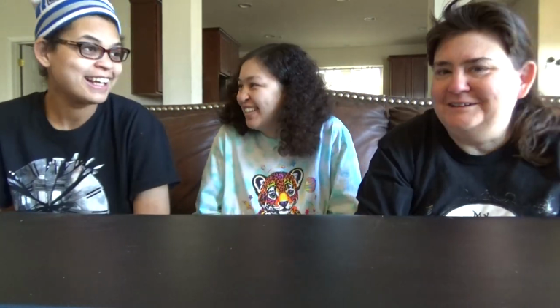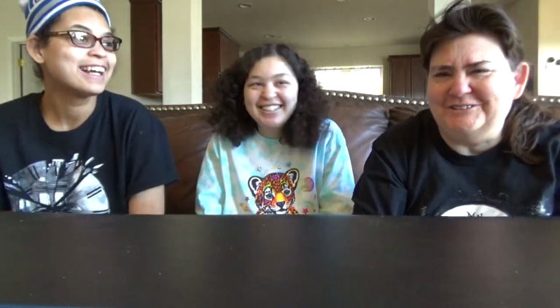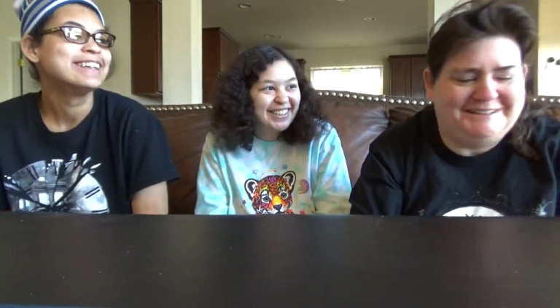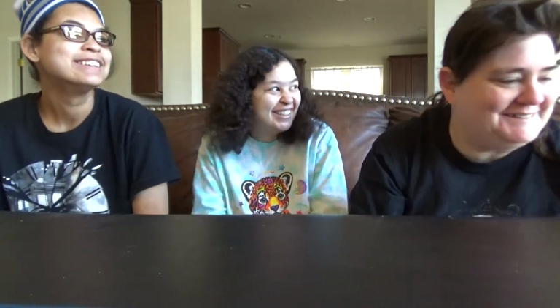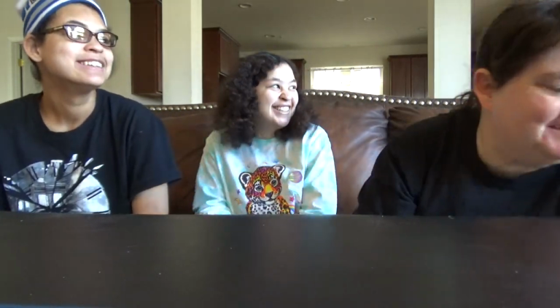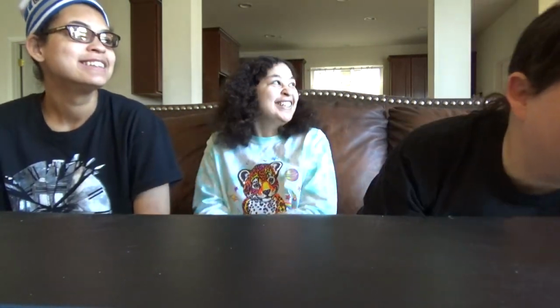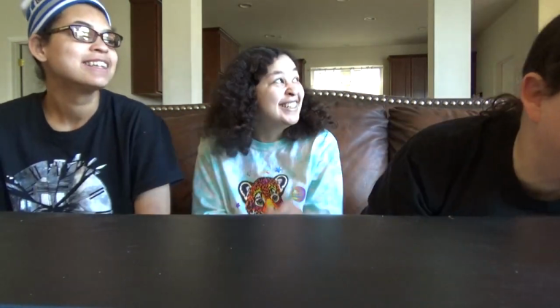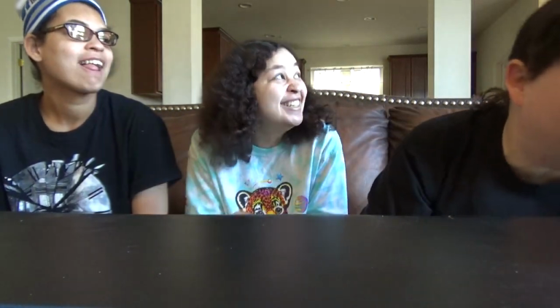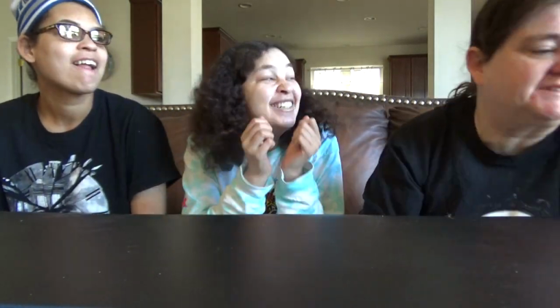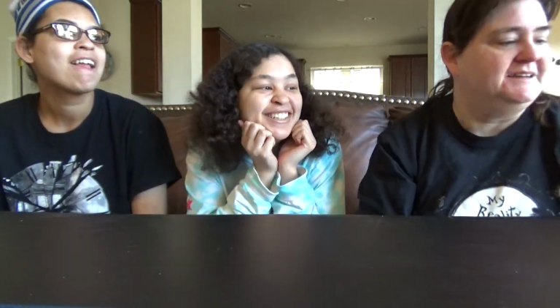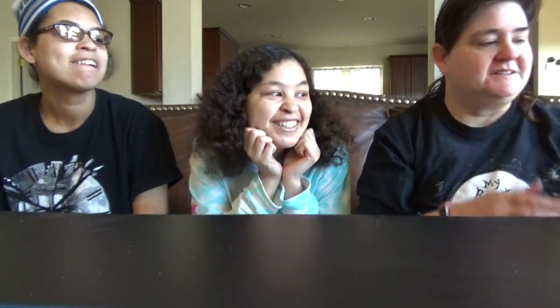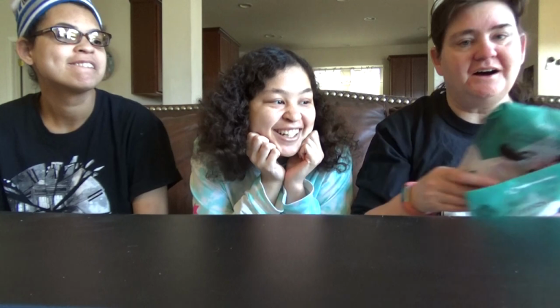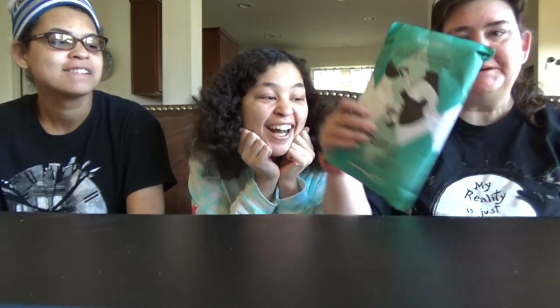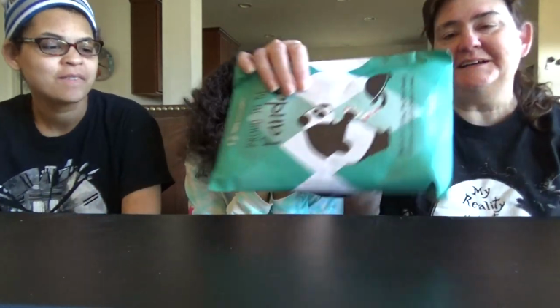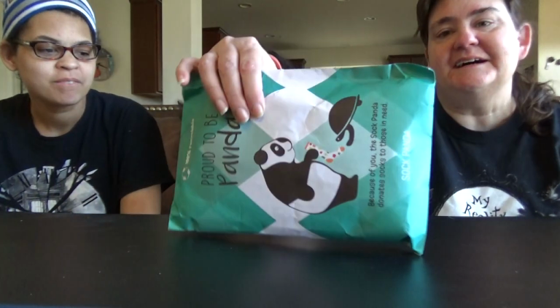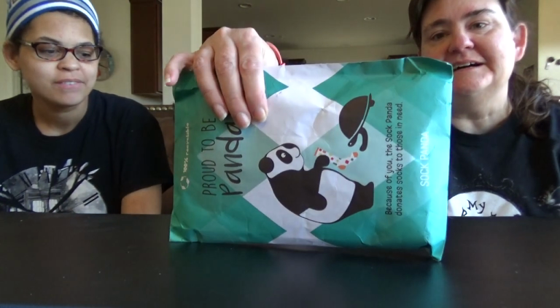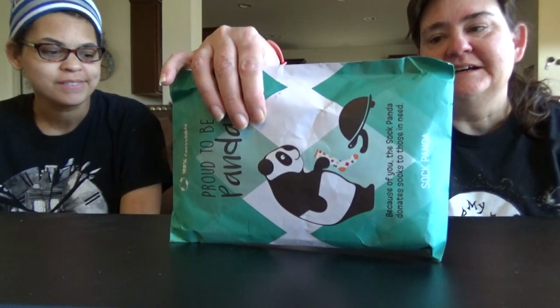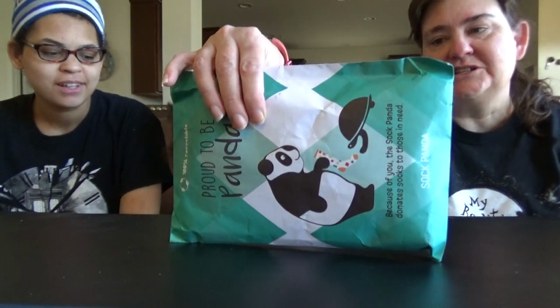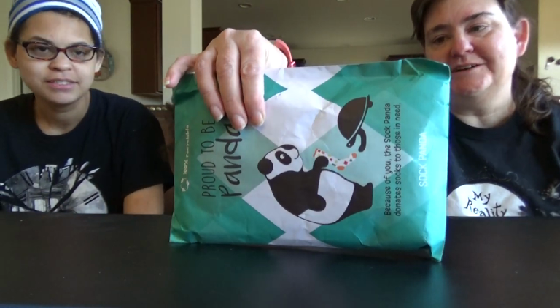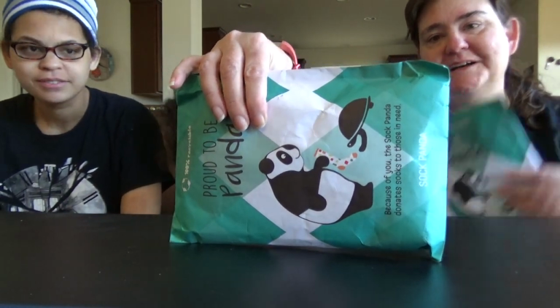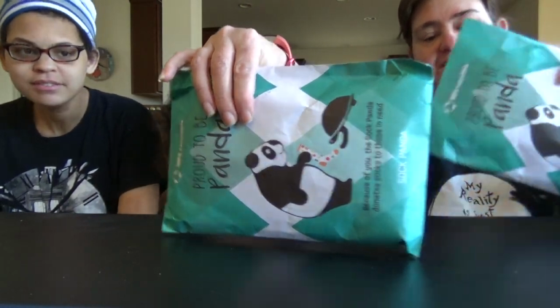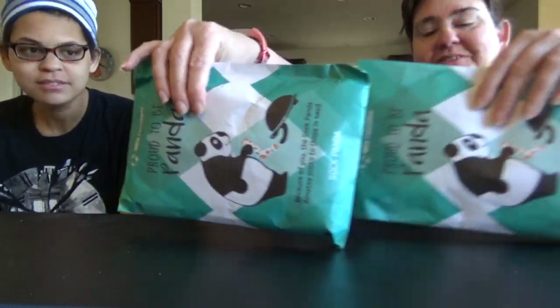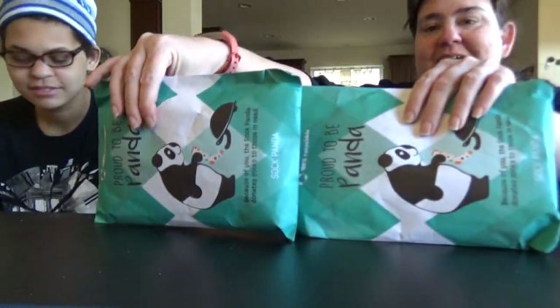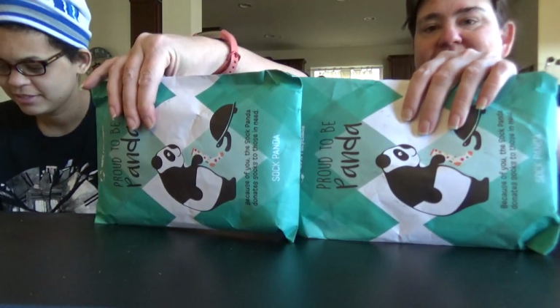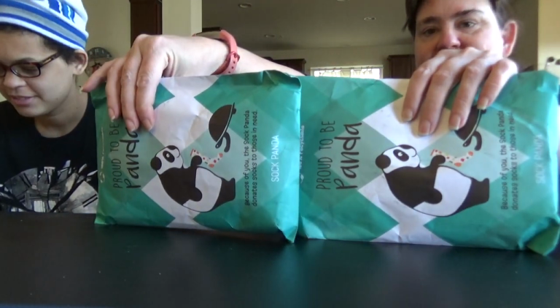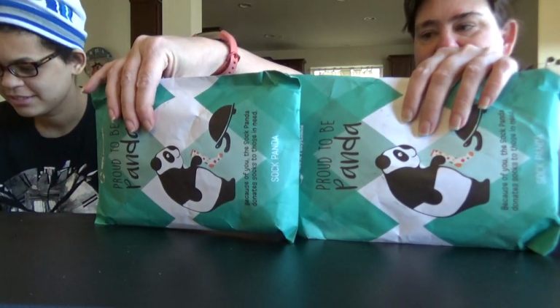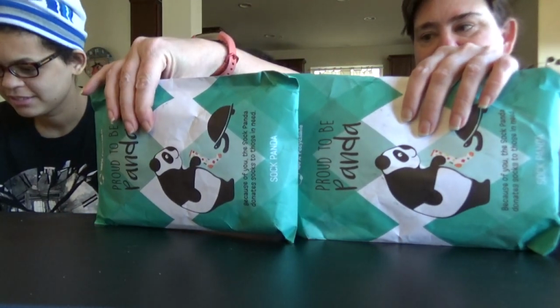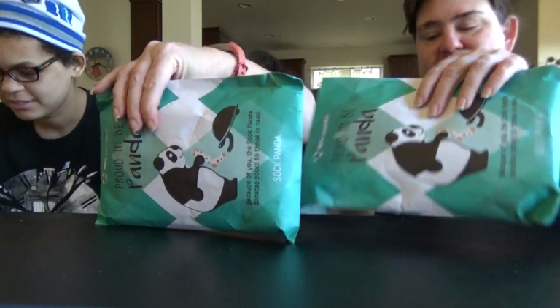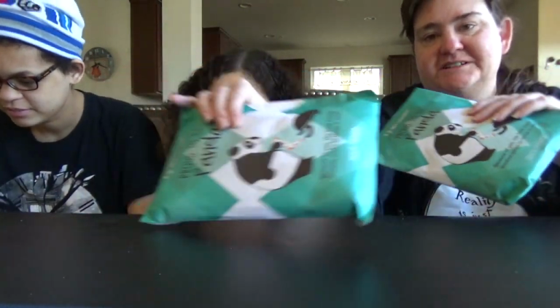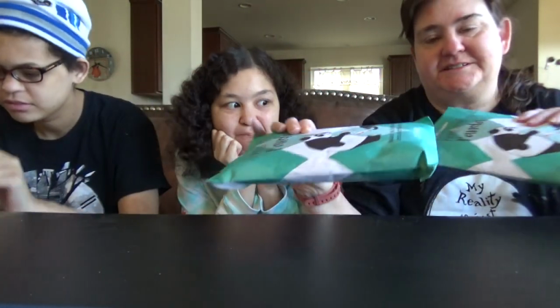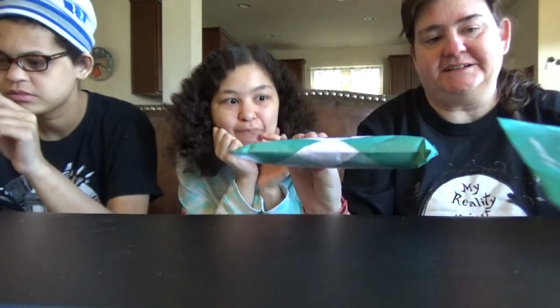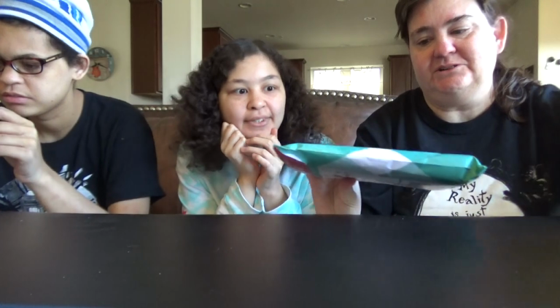Hello again! Today we are unboxing Sock Panda. So we have male and female. So let's get going.